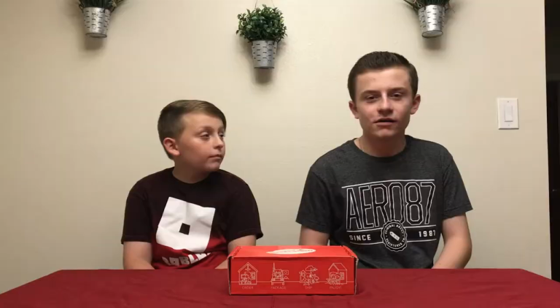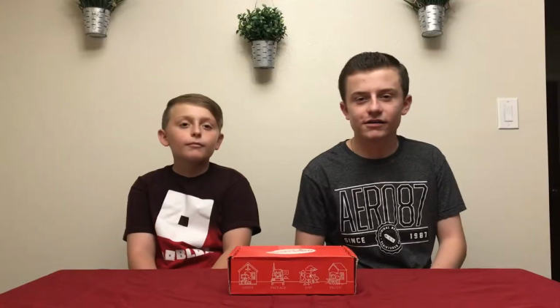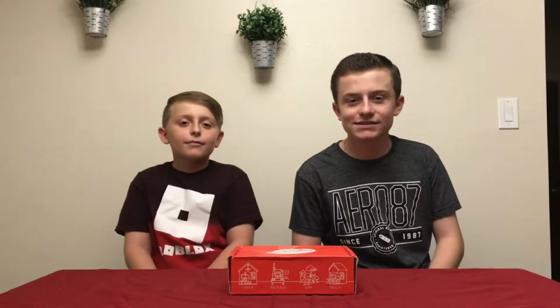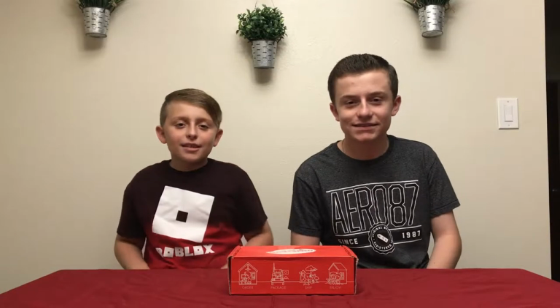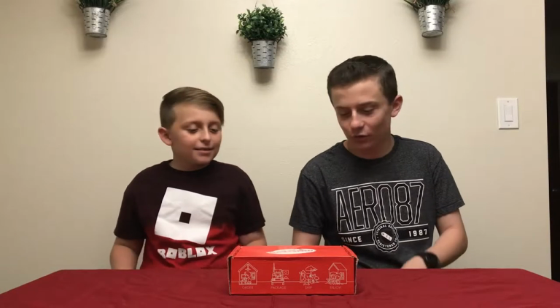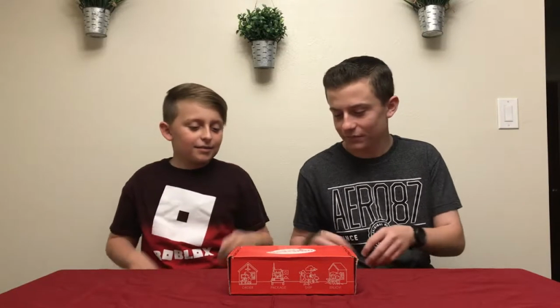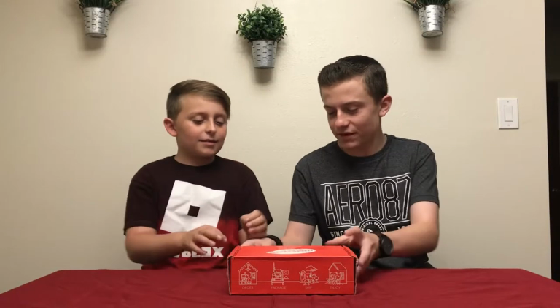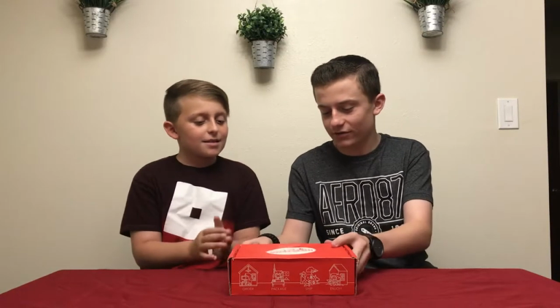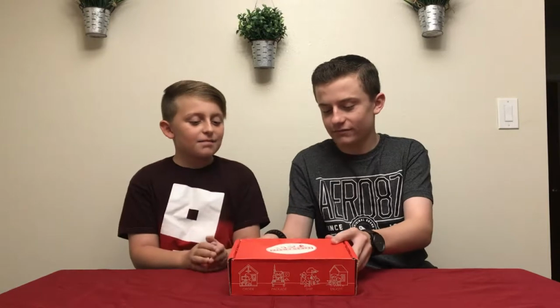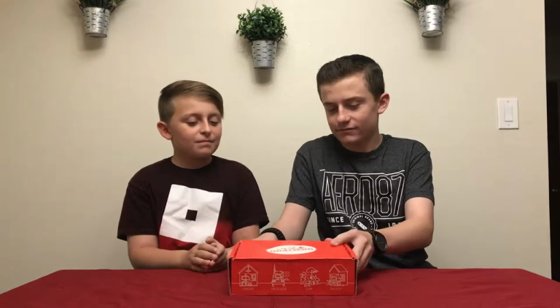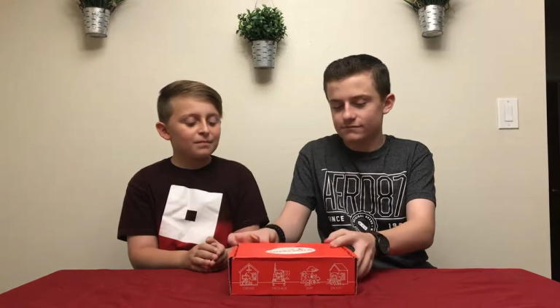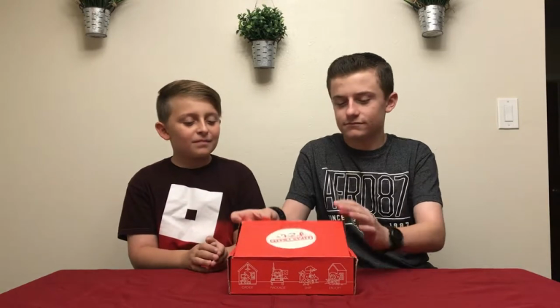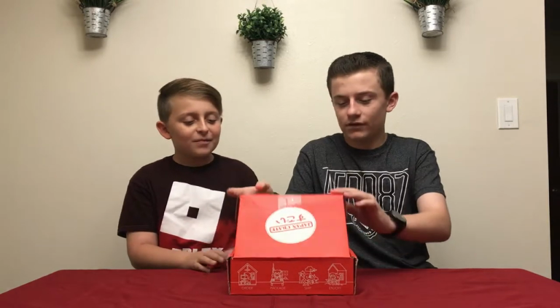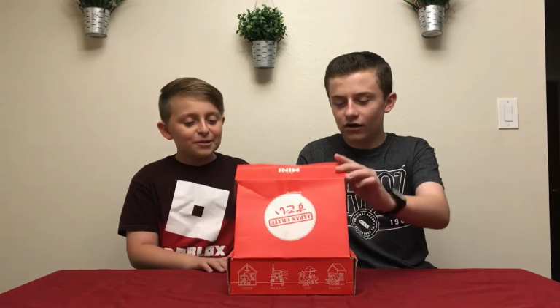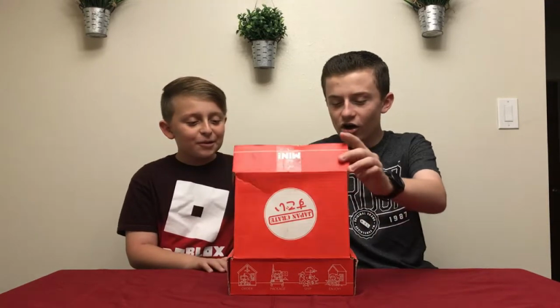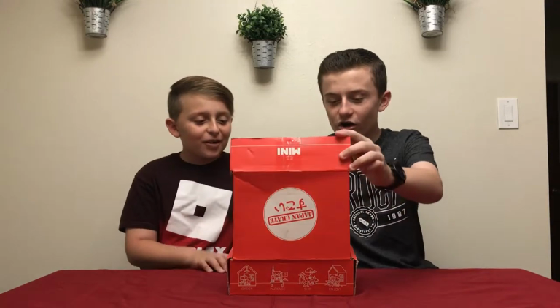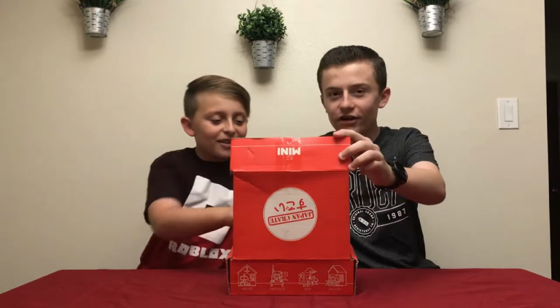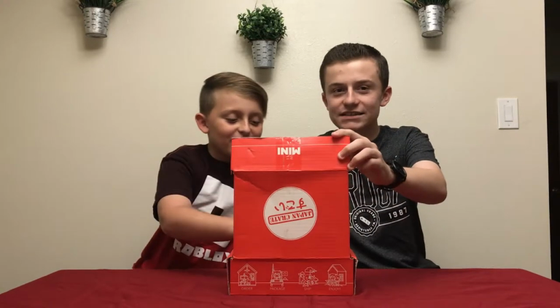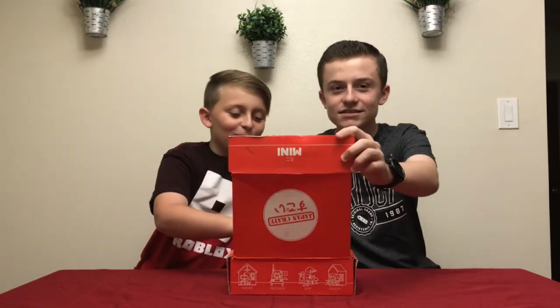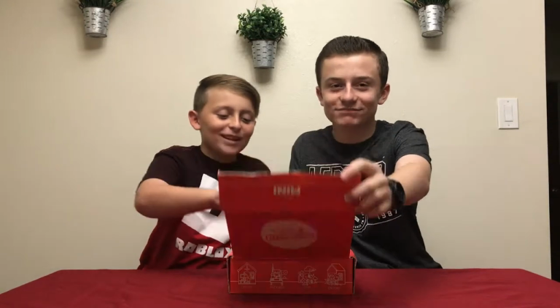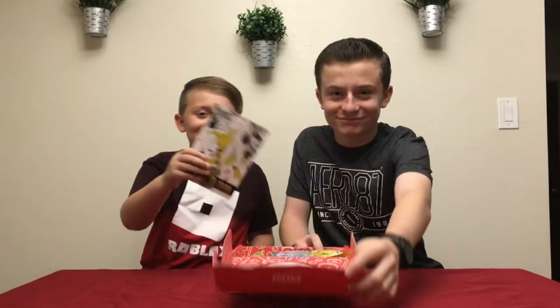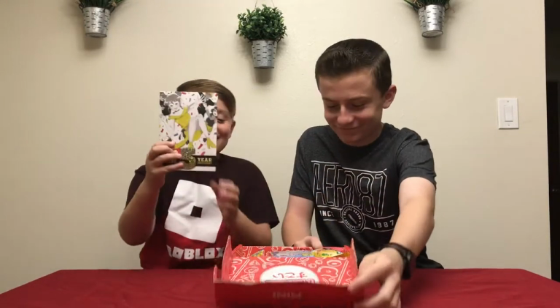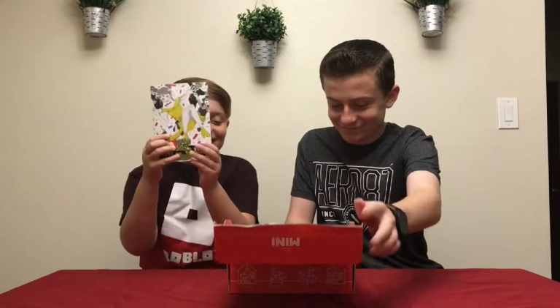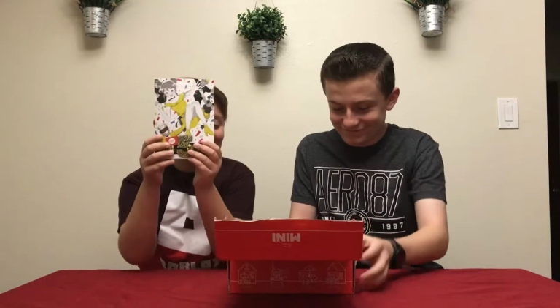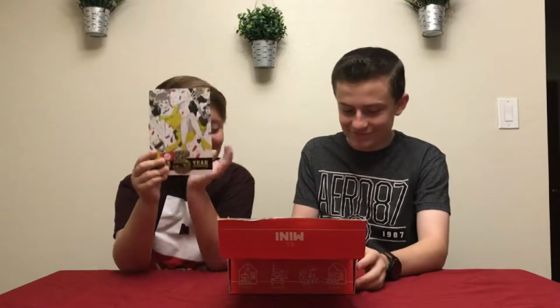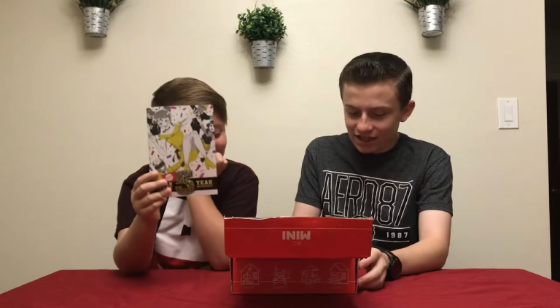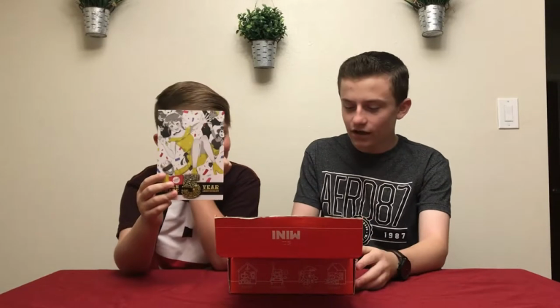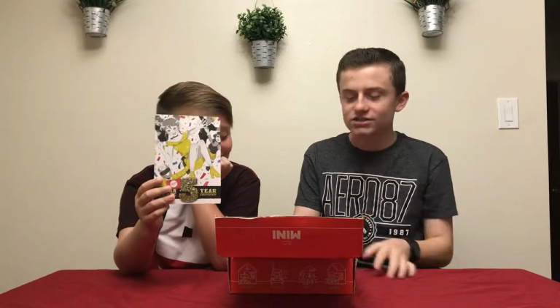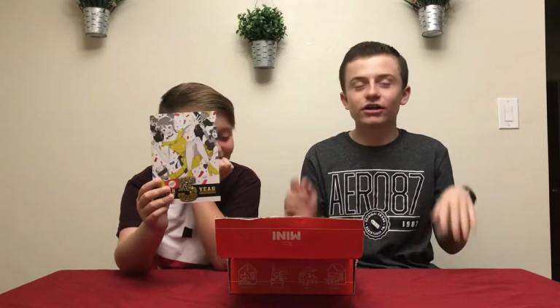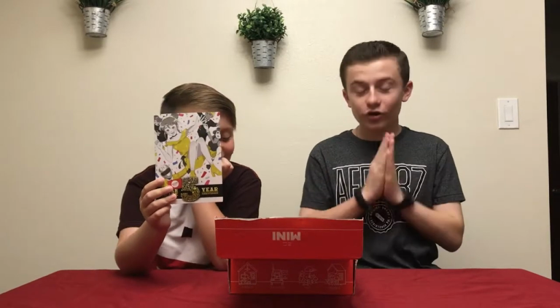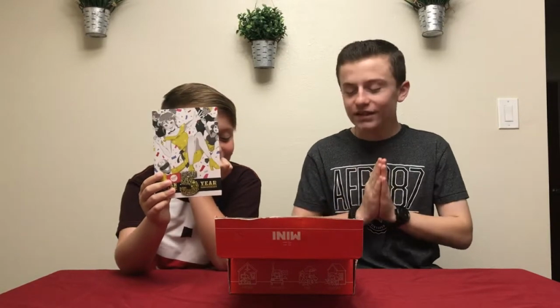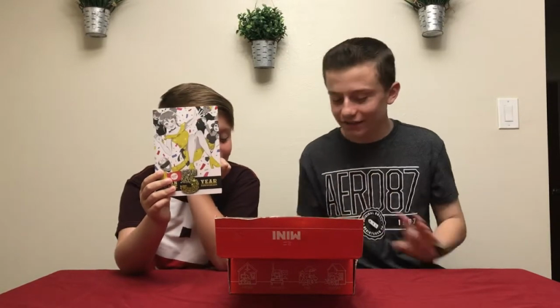All right, guys, it's time to open up the Japan Crate. Oh, what is this? What is this? Starting off scrolling with the candy.